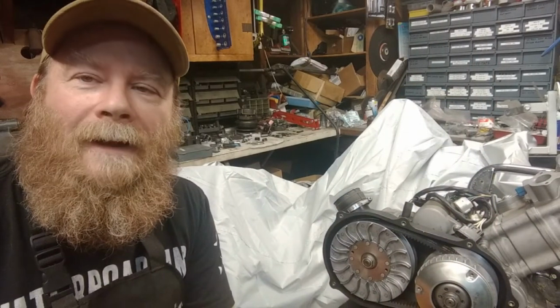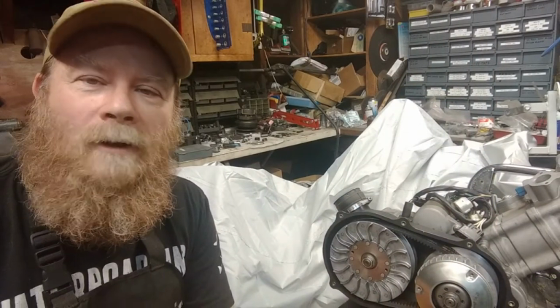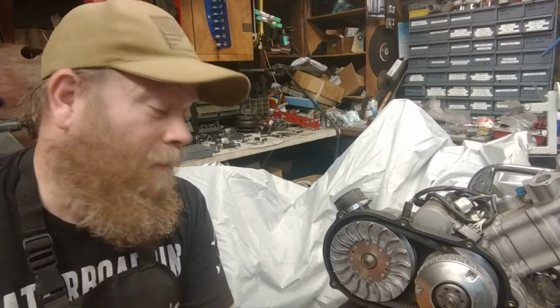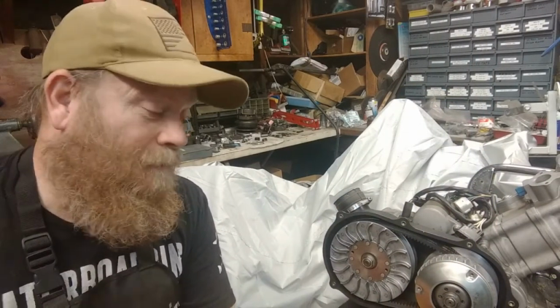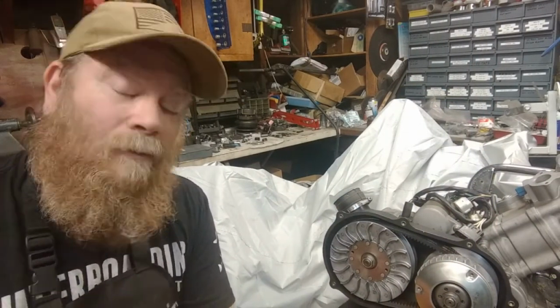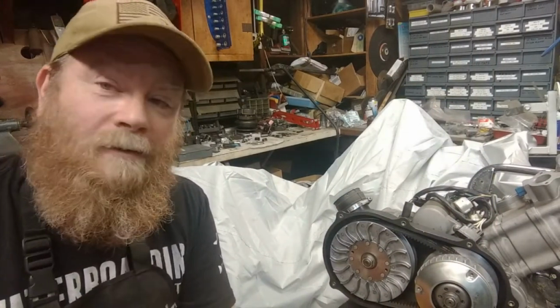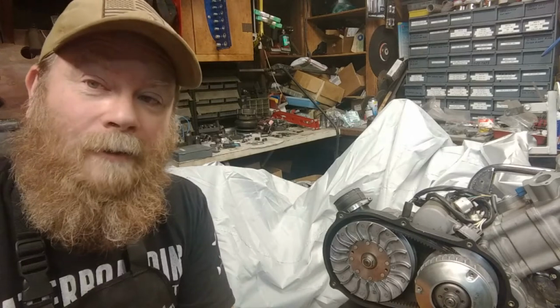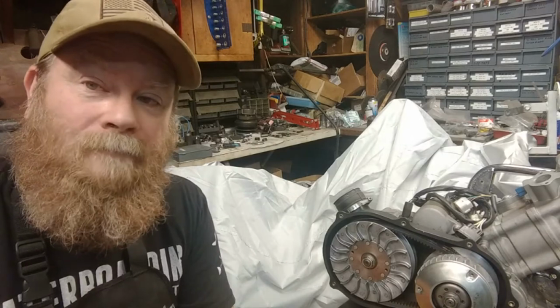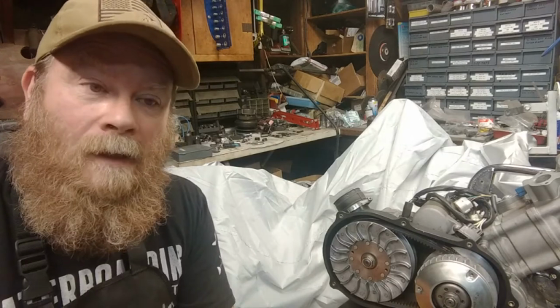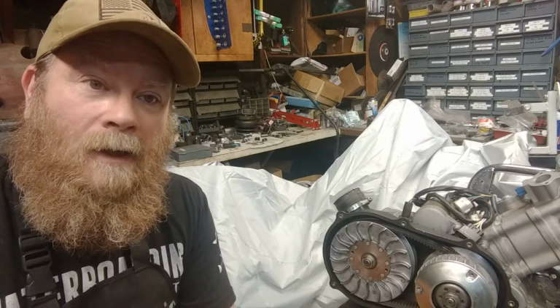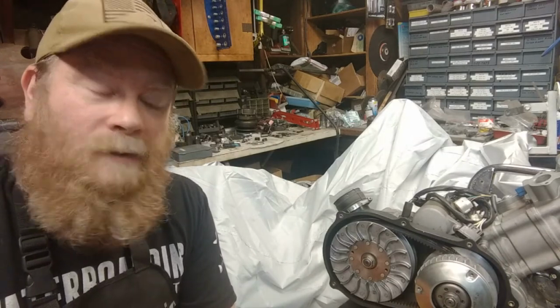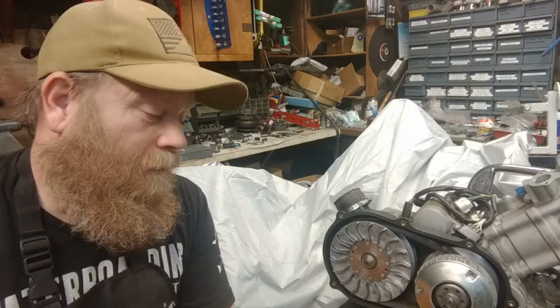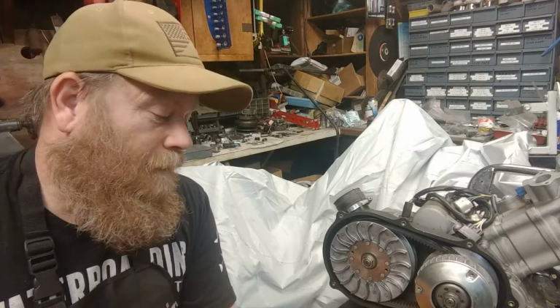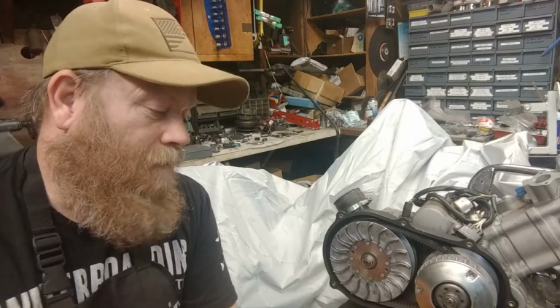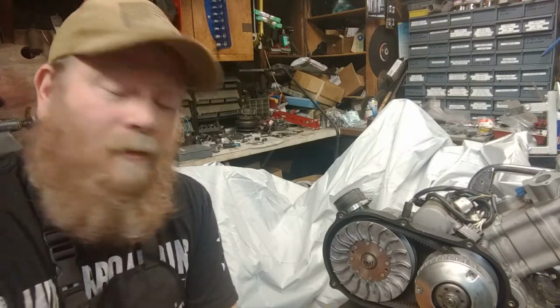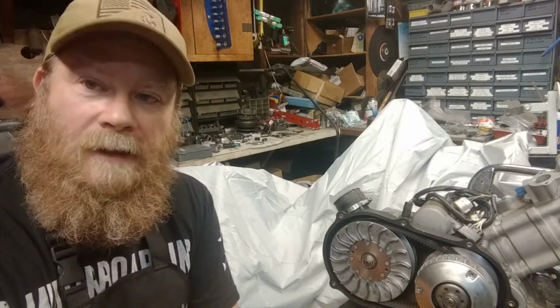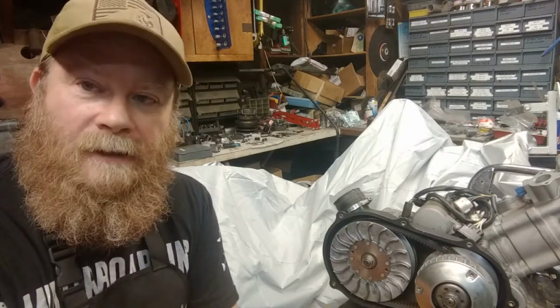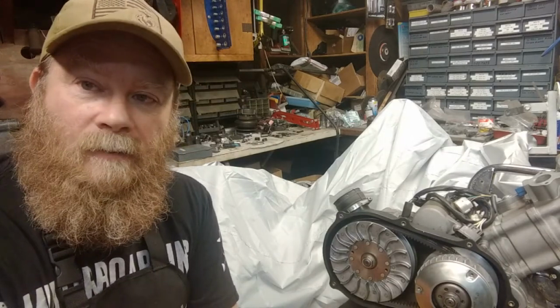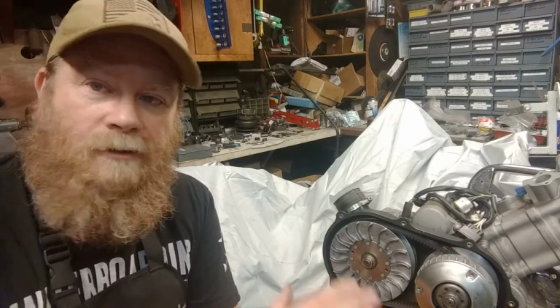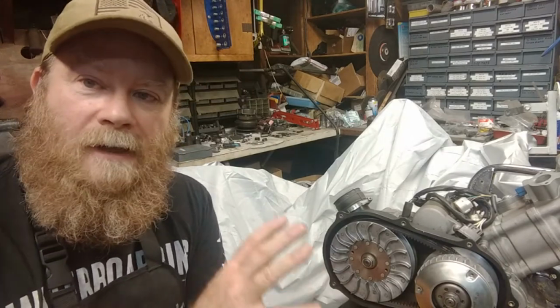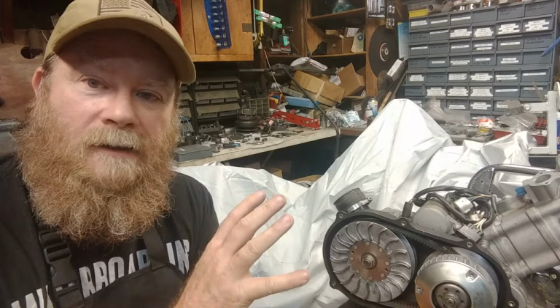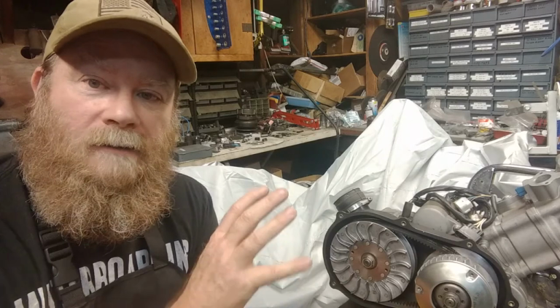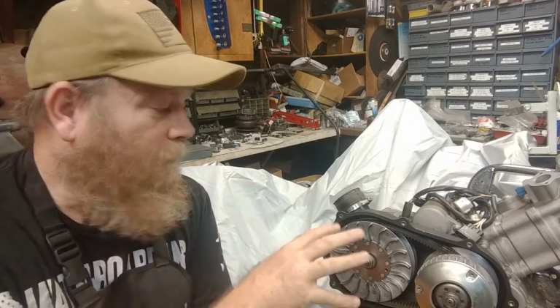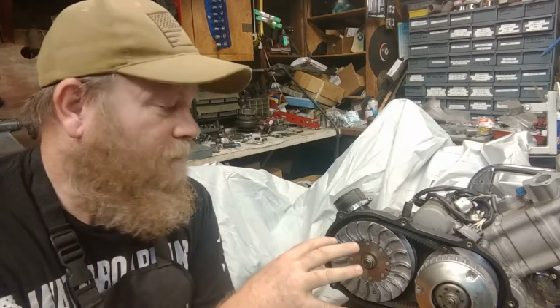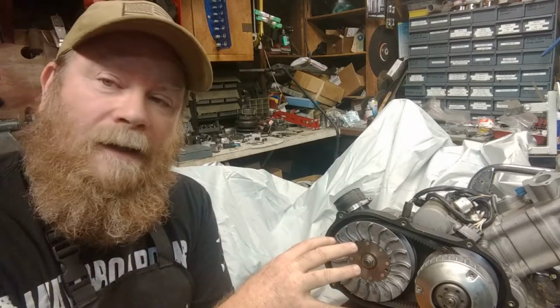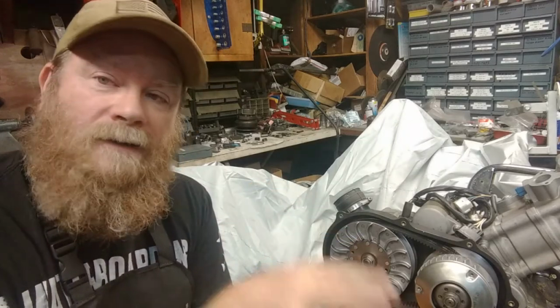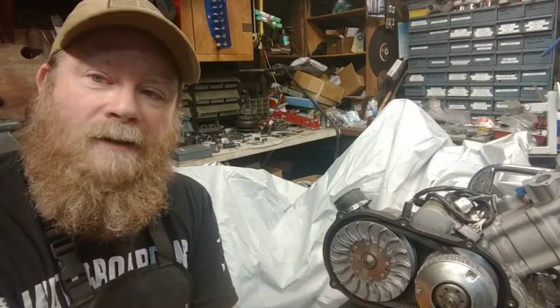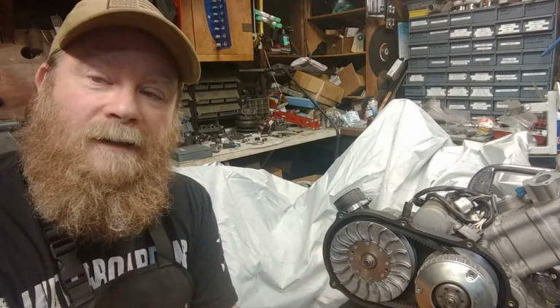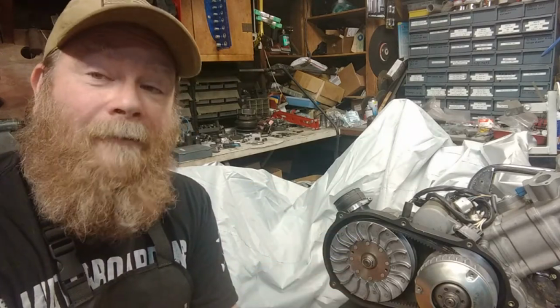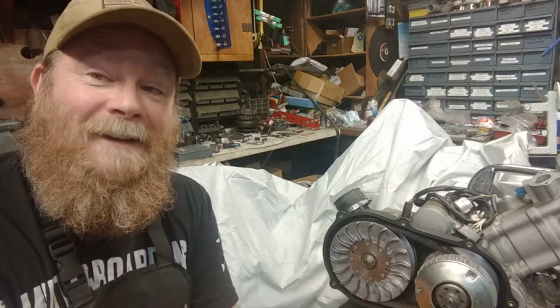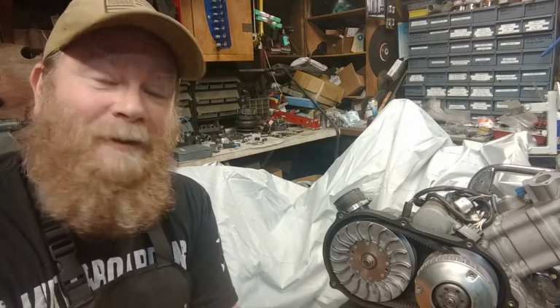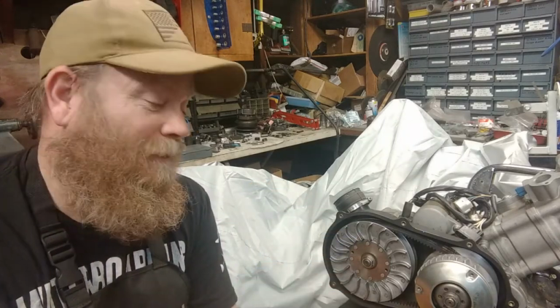Hi and welcome to another episode of Warriors Off-Road. Today we're going to get into our Performance Clutch Kit. What I'm going to show you is how to remove your stock kit, install this kit, and how fast it can actually be to do.